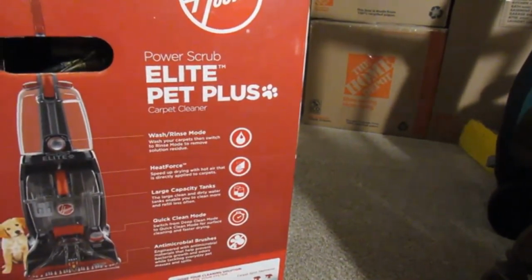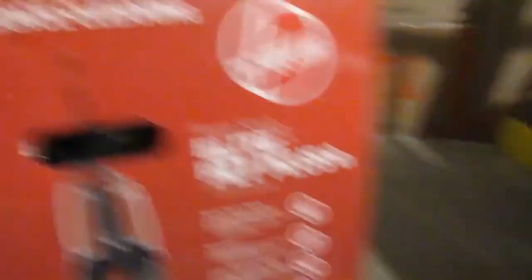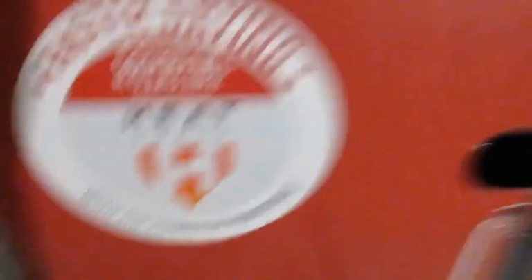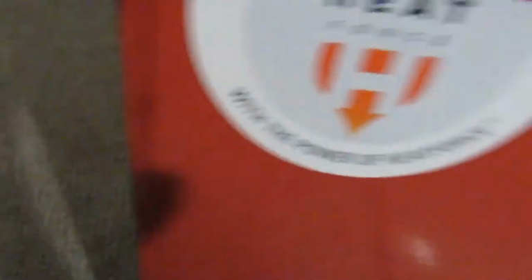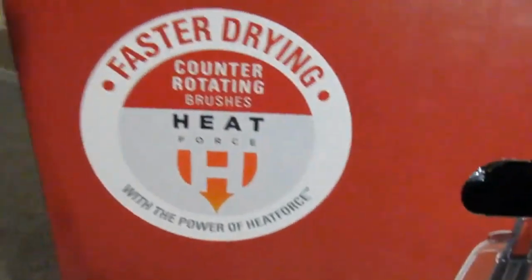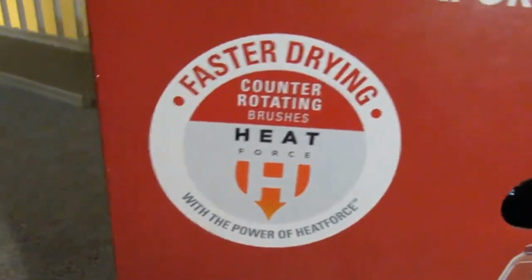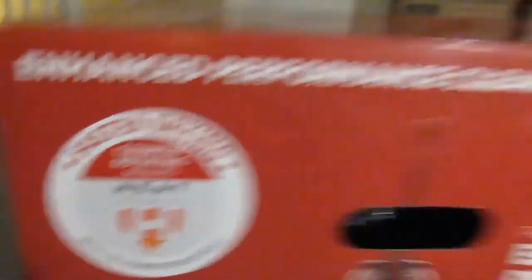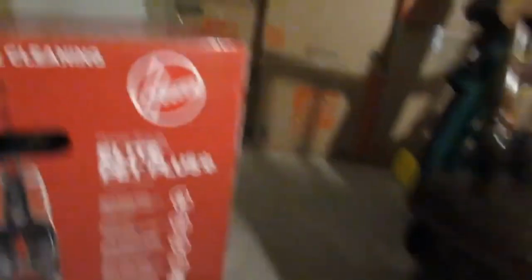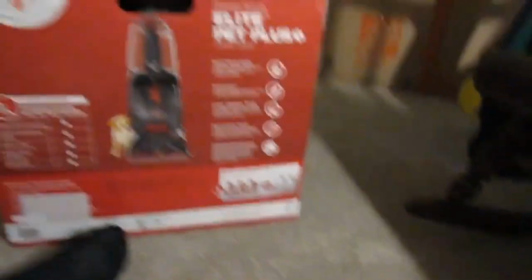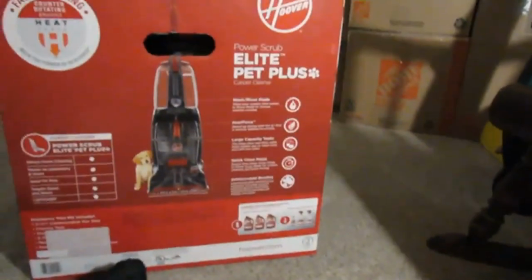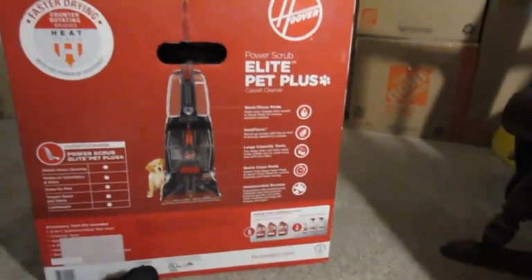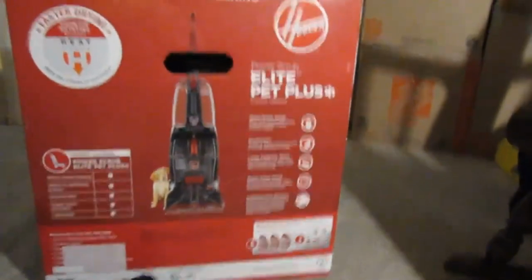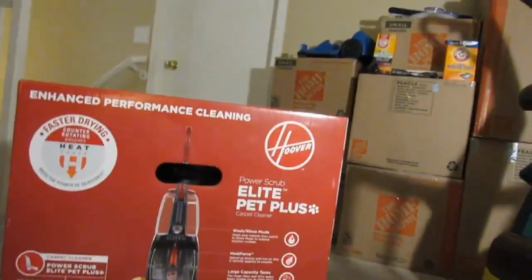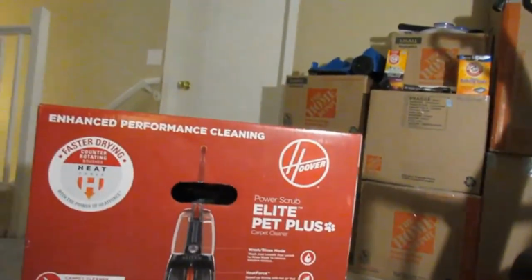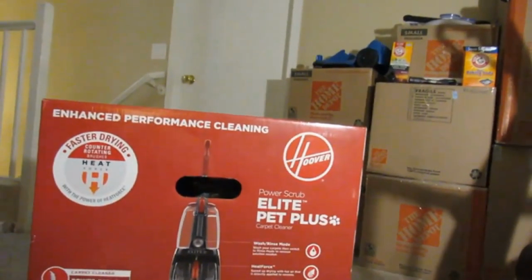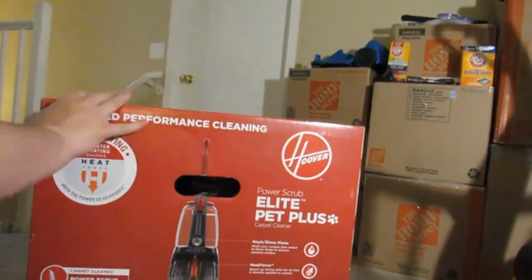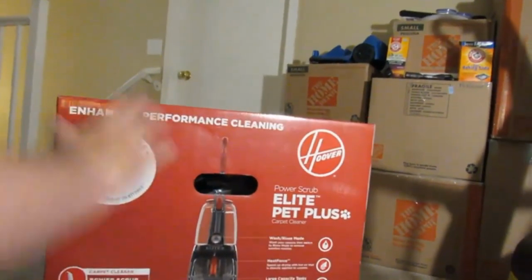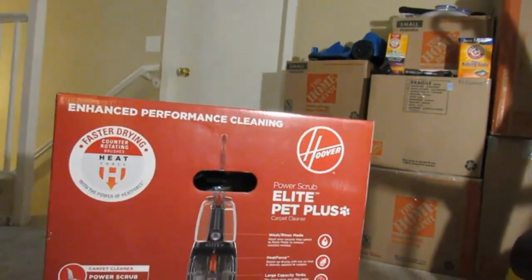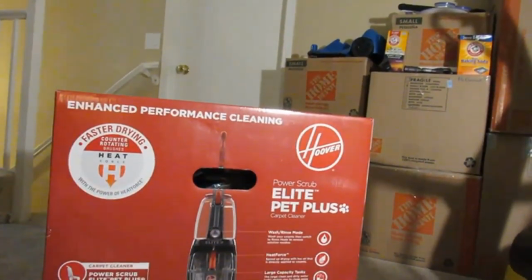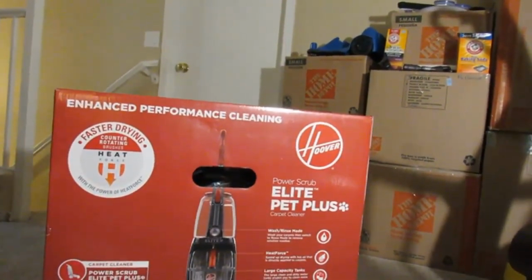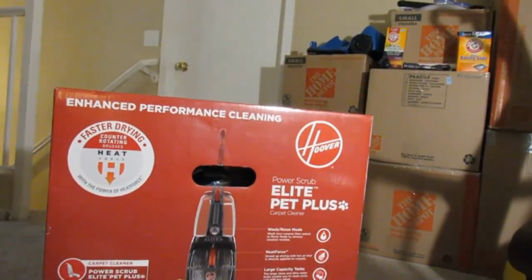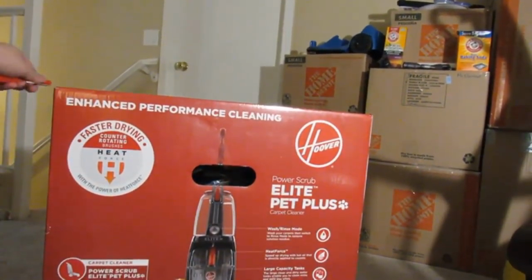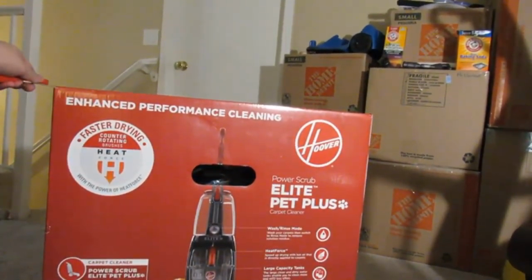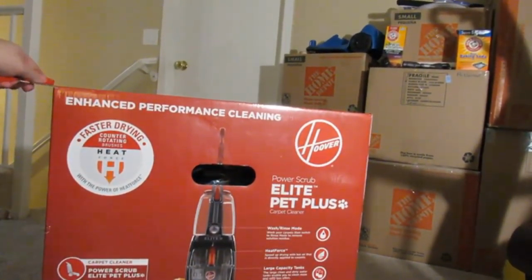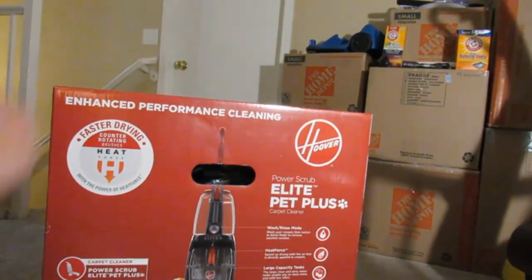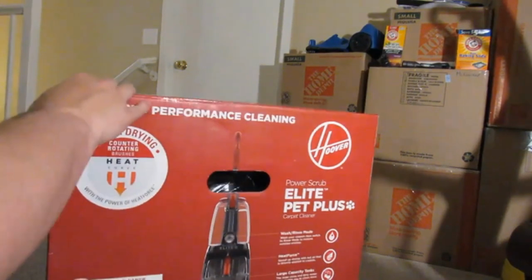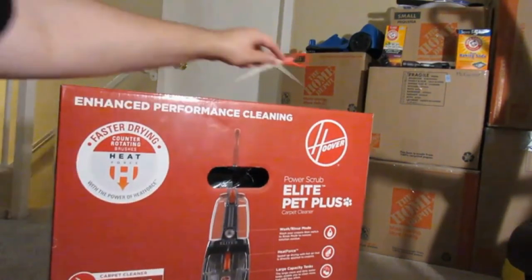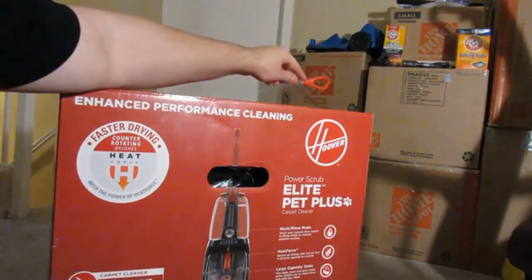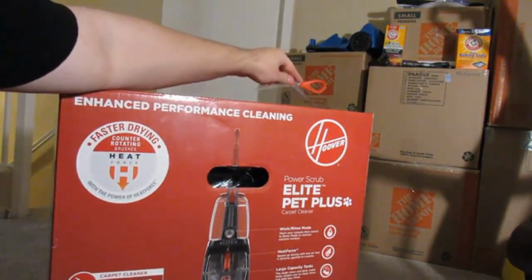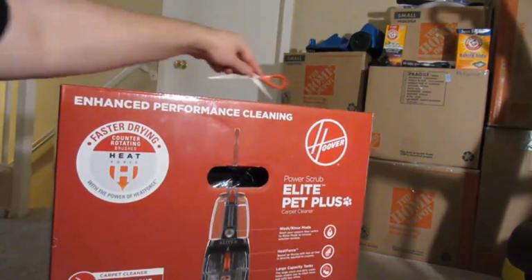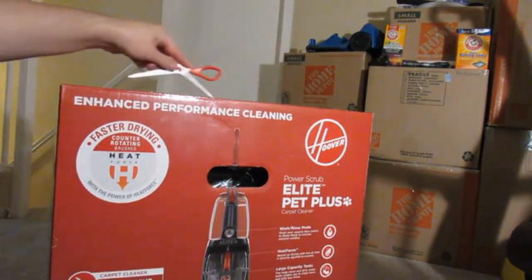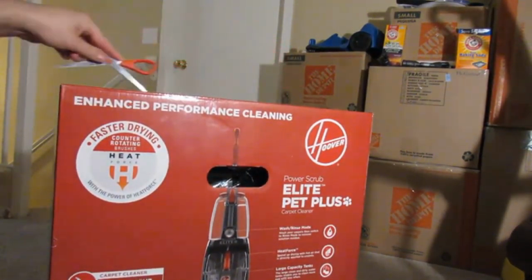It has counter-rotating brushes and power up heat. It blows hot air from the motor onto the carpet to help it dry faster. So I'm going to open up this steam cleaner, carpet washer, cleaner, or whatever you want to call it.